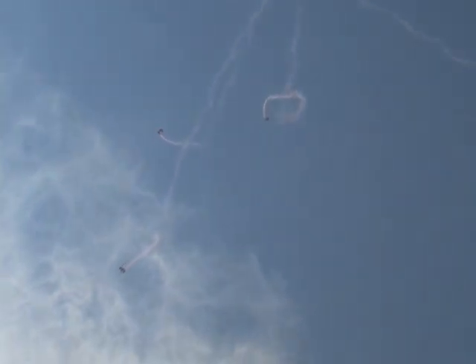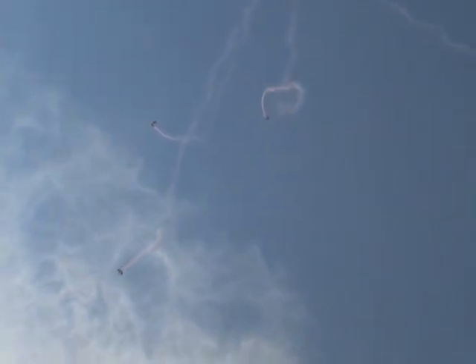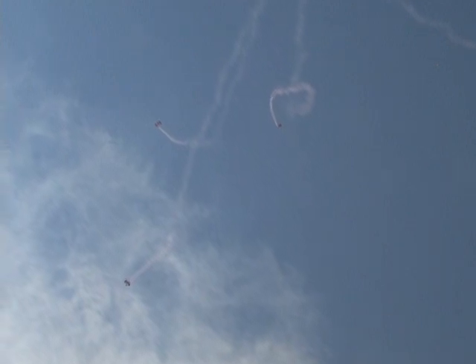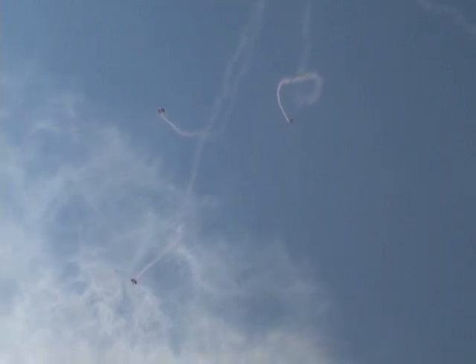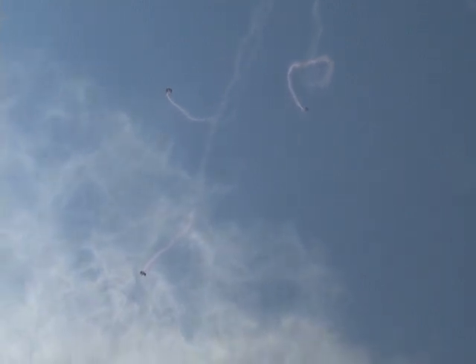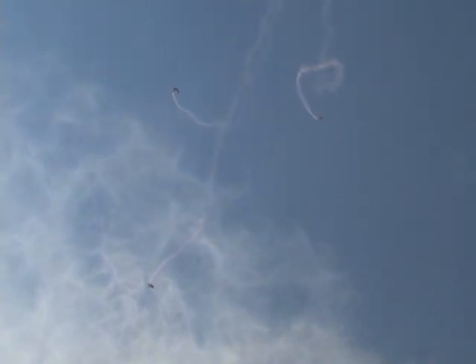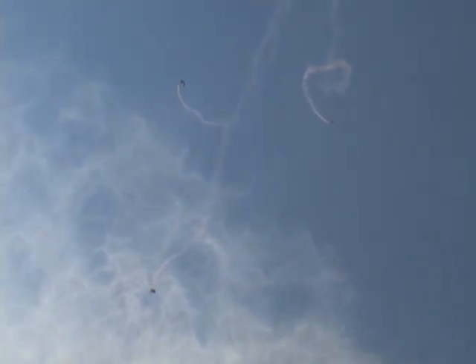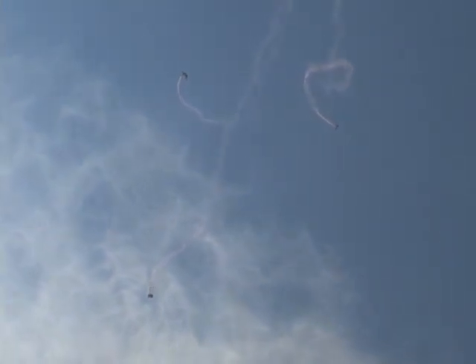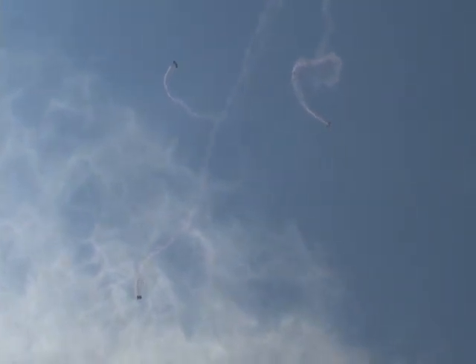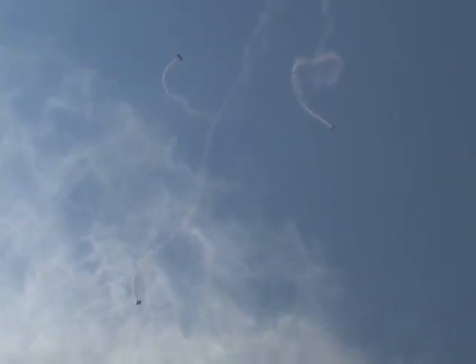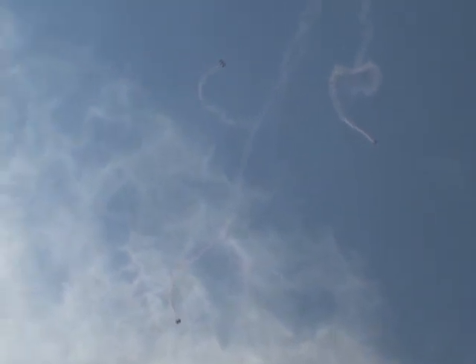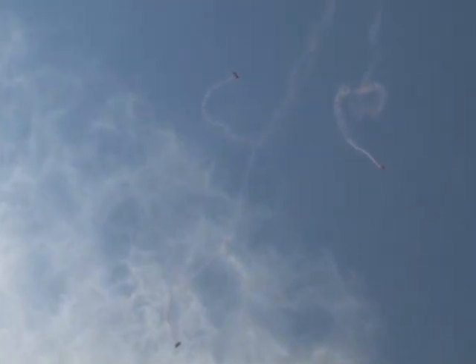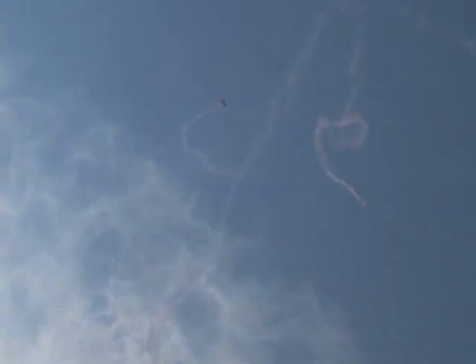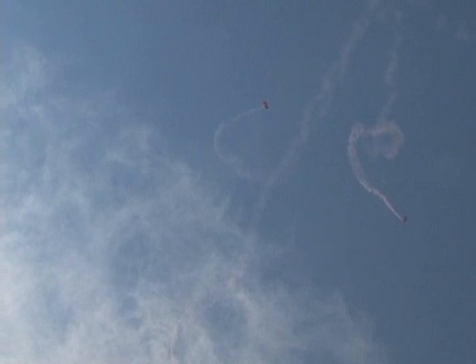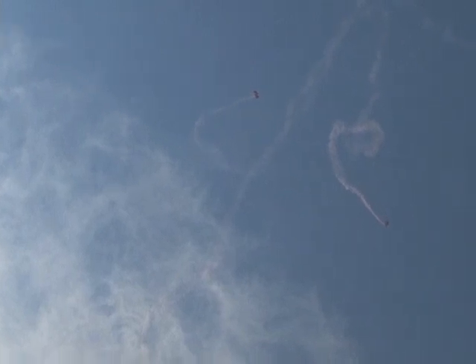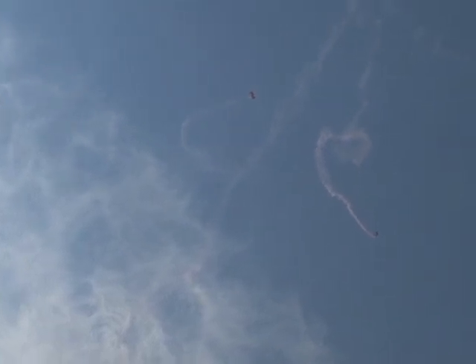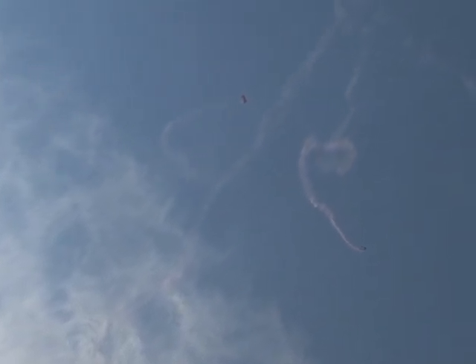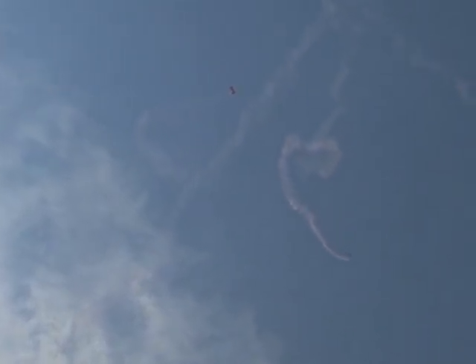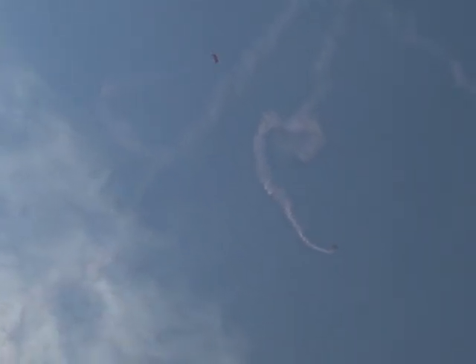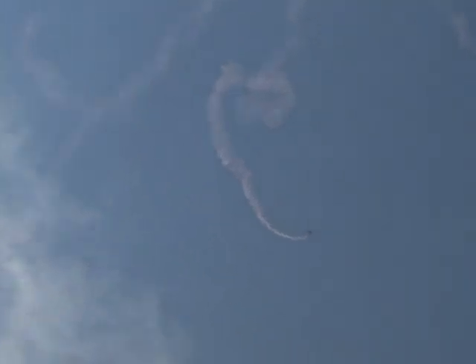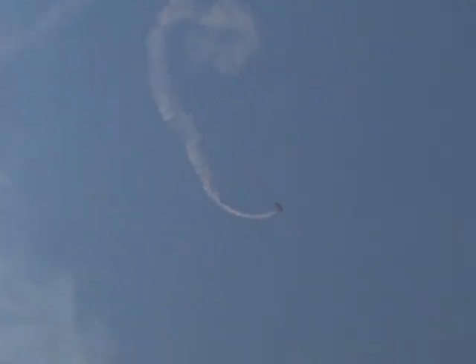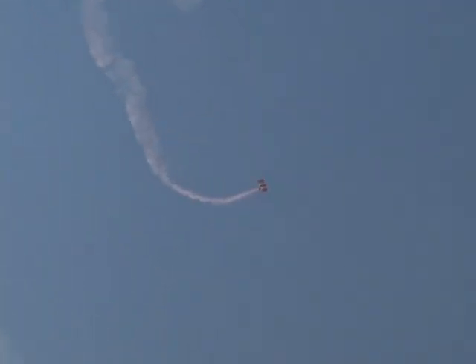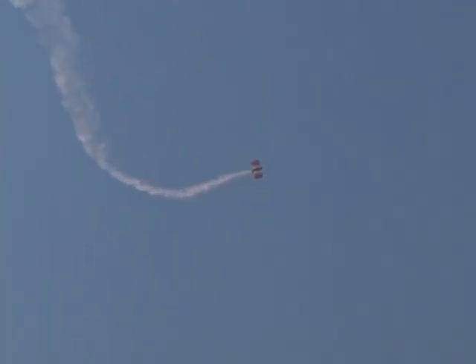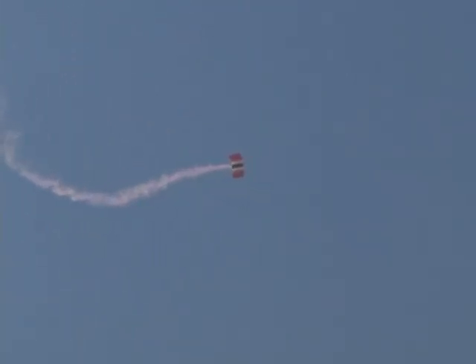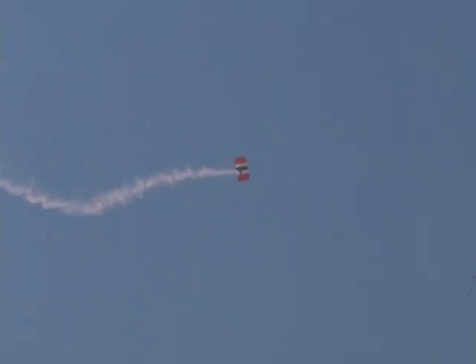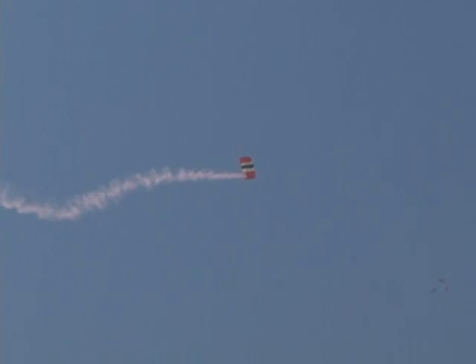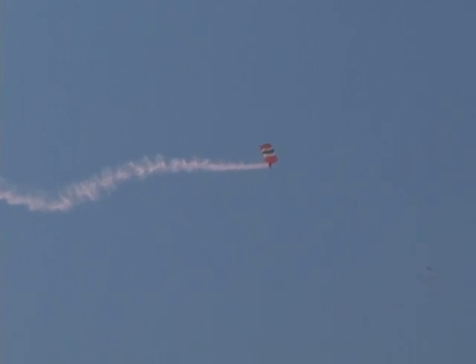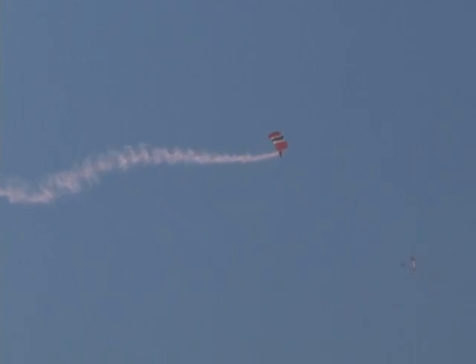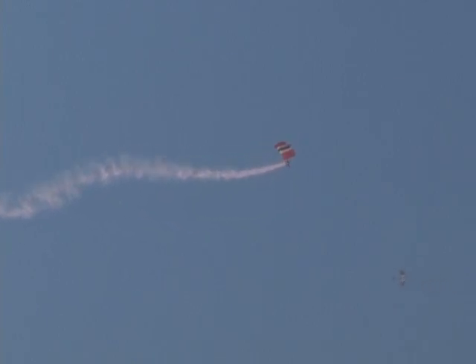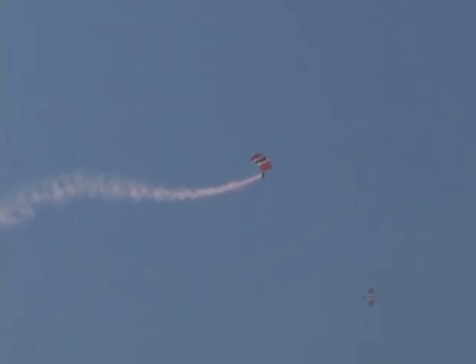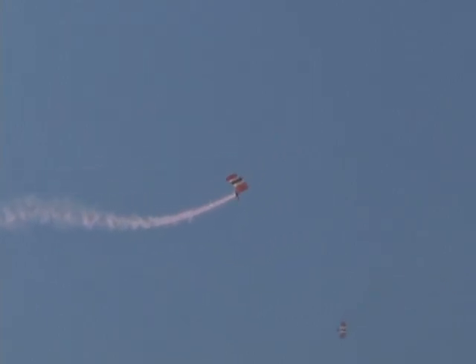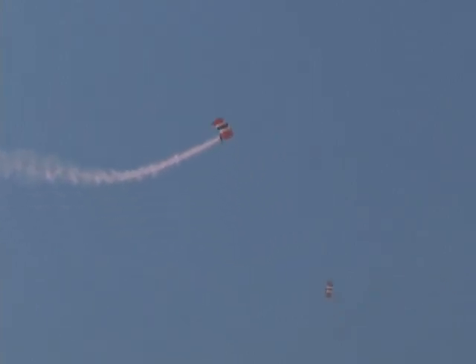Ladies and gentlemen, that is exciting. Let's give a big round of applause for the Red Devils parachute team. Counting nine canopies out there, ladies and gentlemen. What a treat.